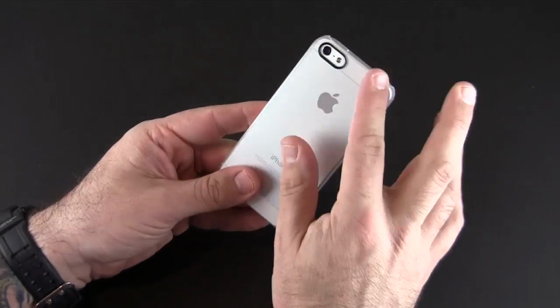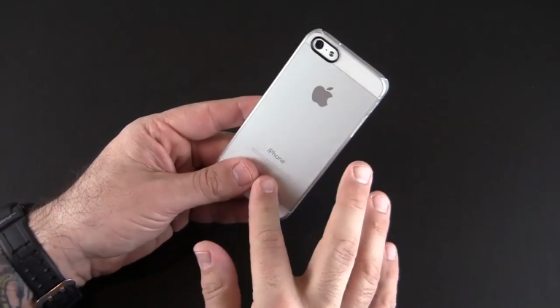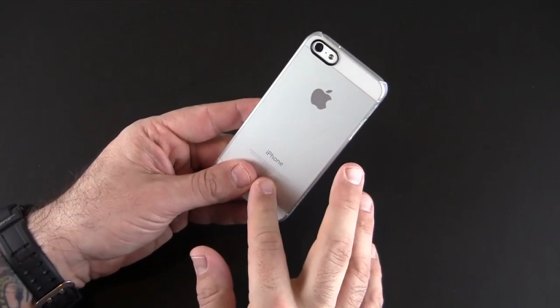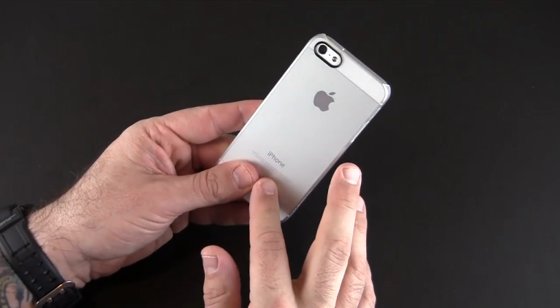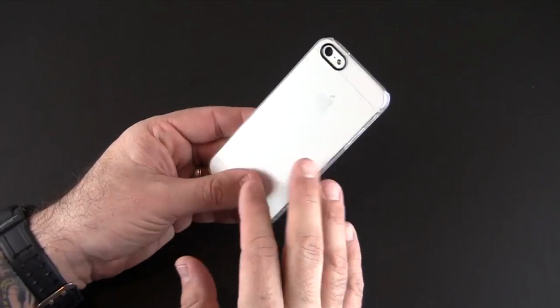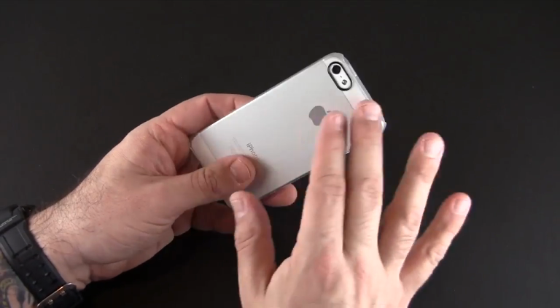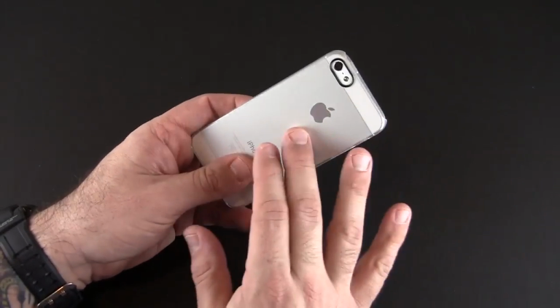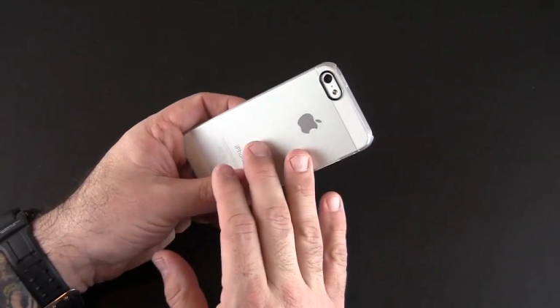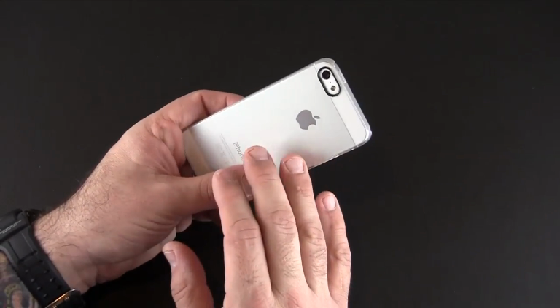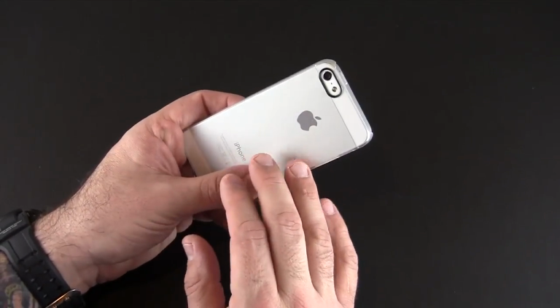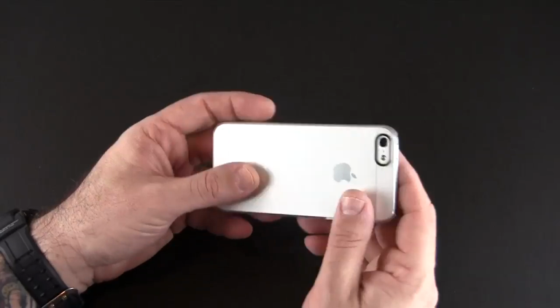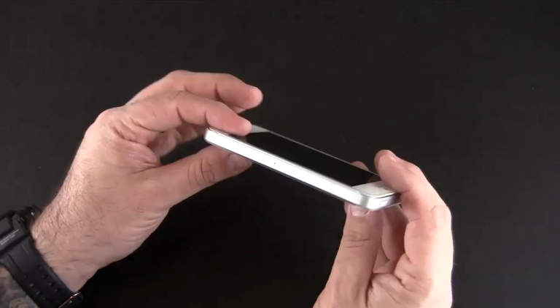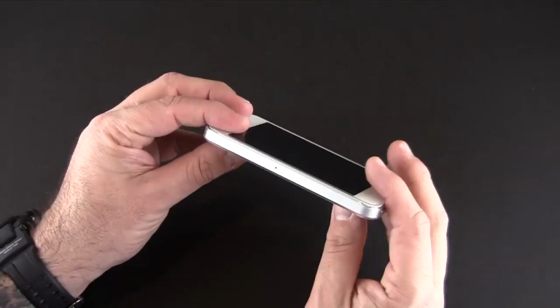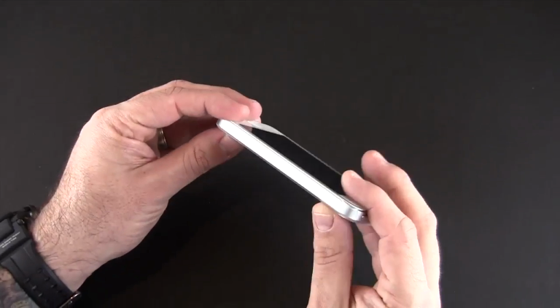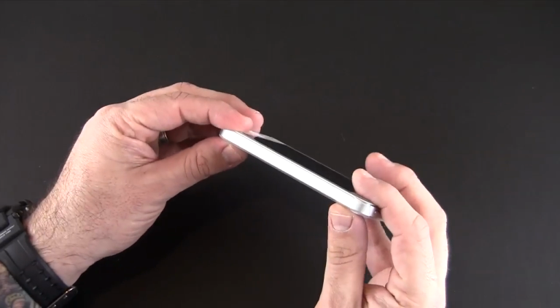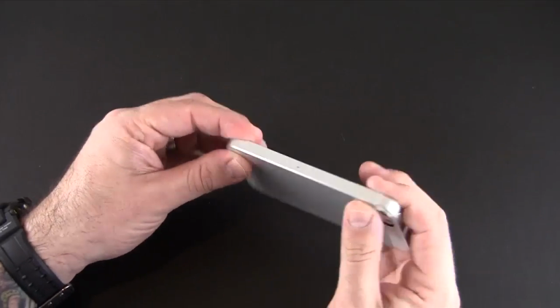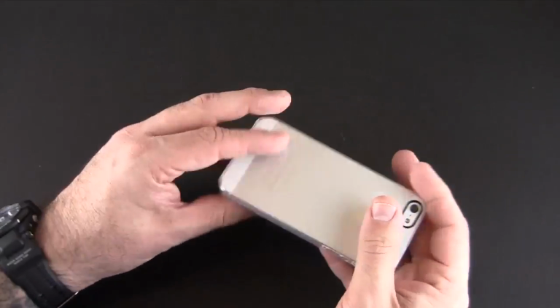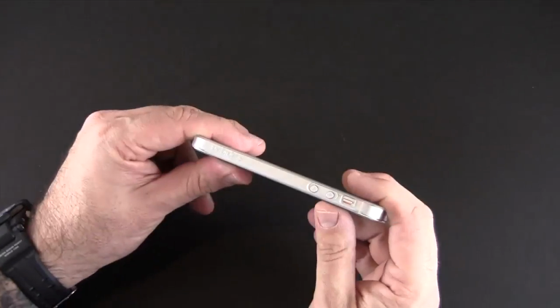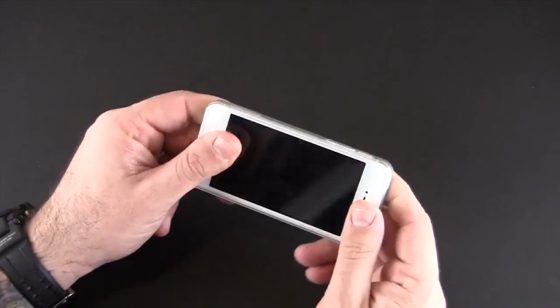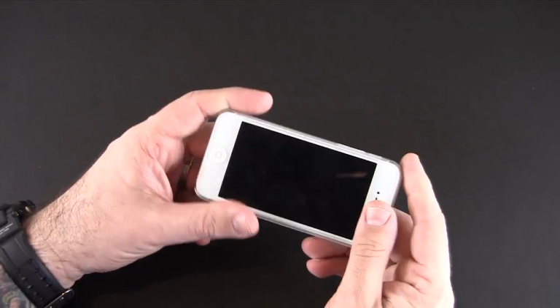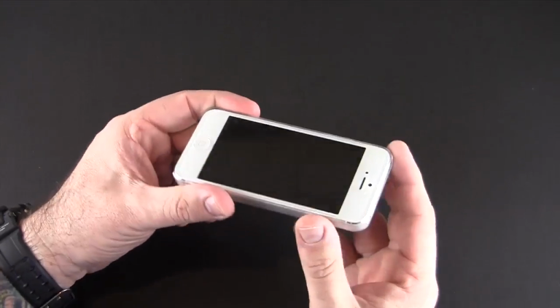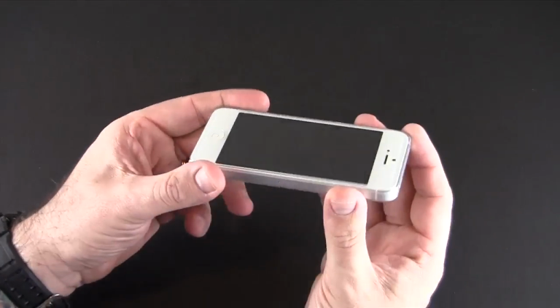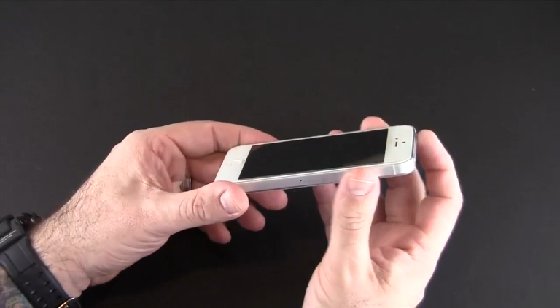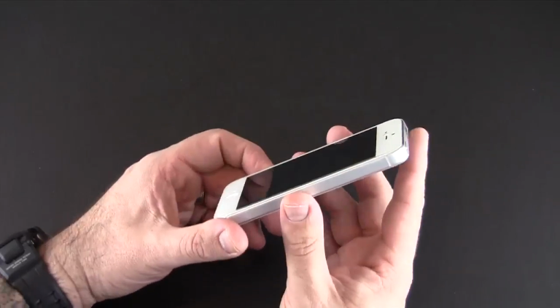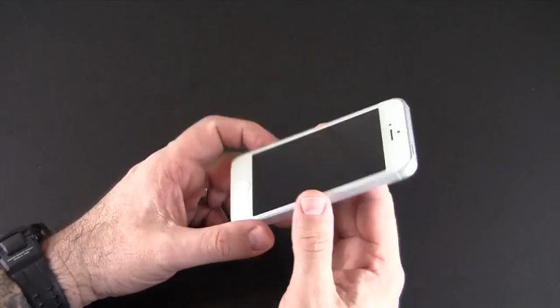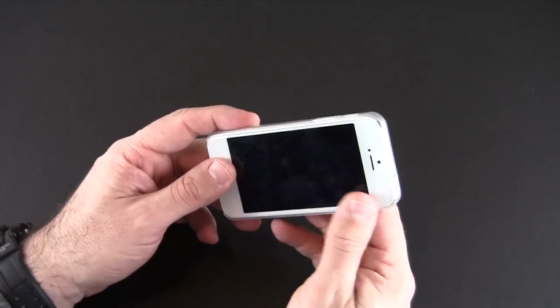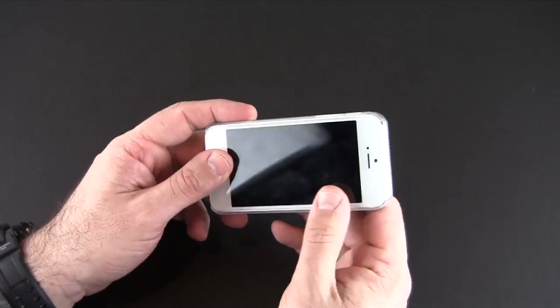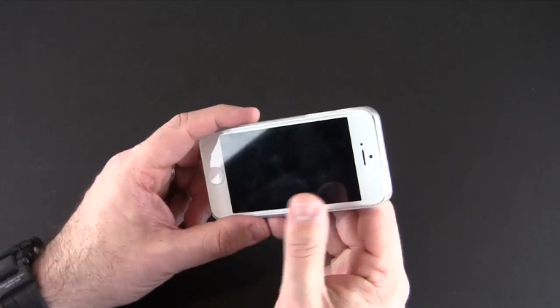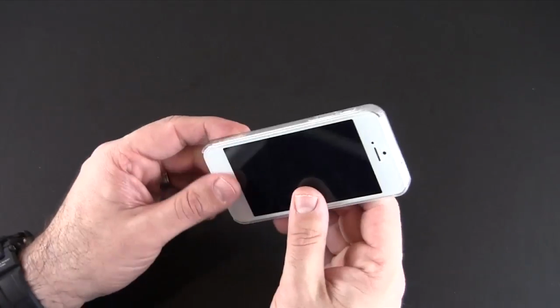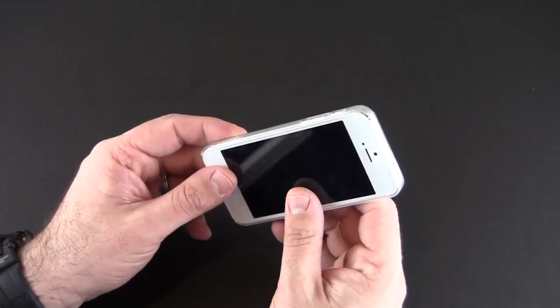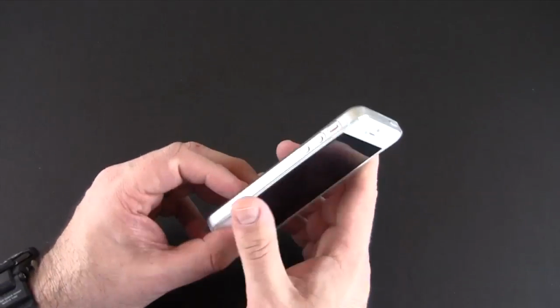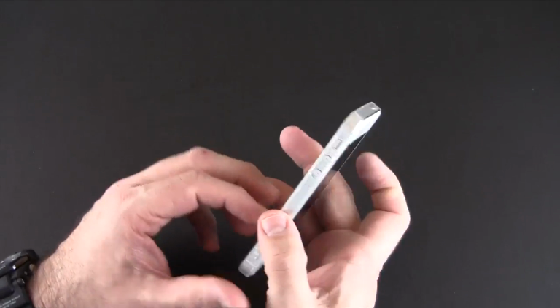I do have a full back screen shield on my iPhone 5 and this case still fits just fine — it clicks in with no issues. I also have a tempered glass screen shield on the front, and it's not affected at all.